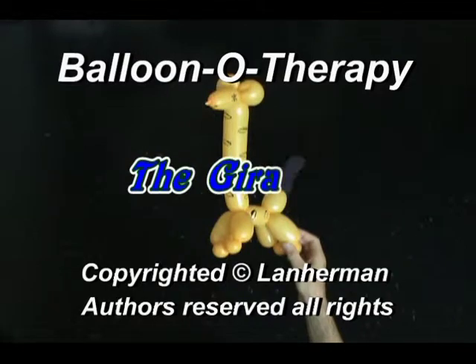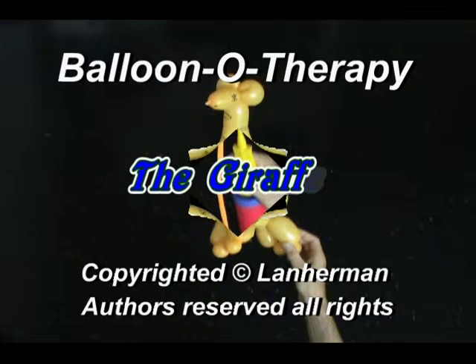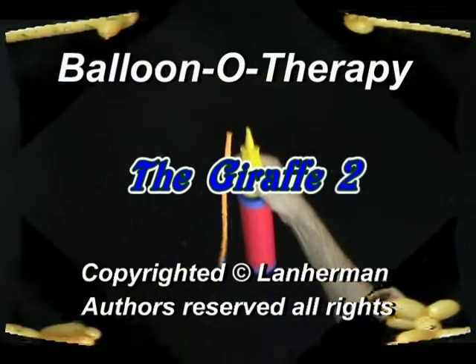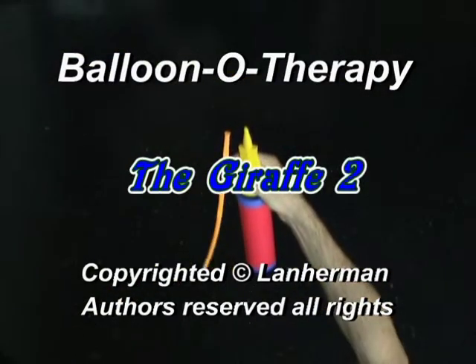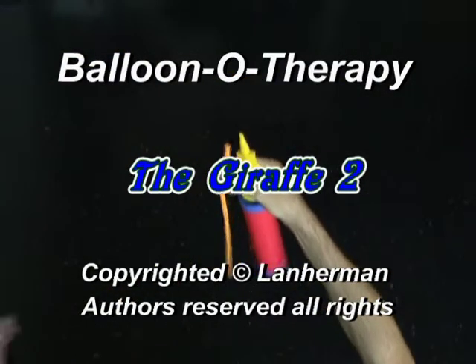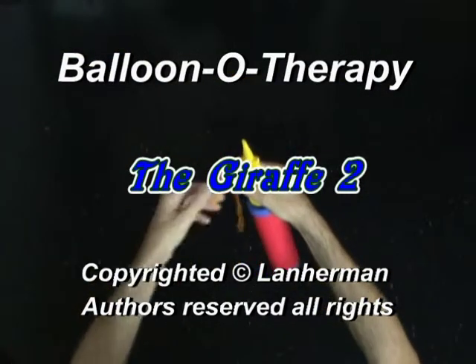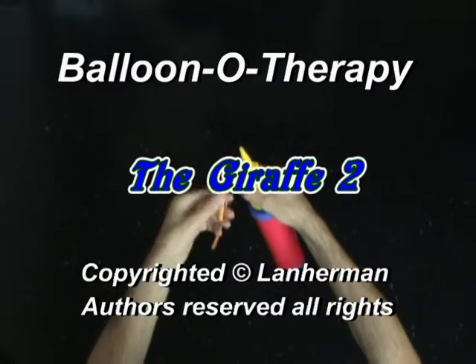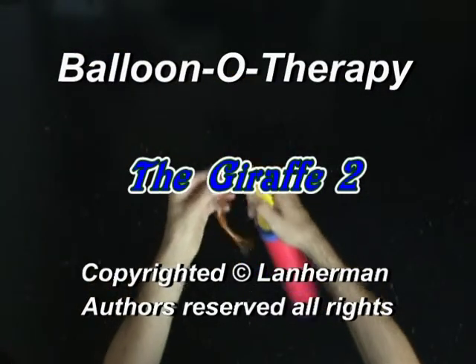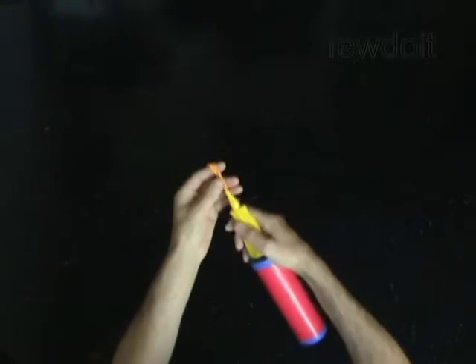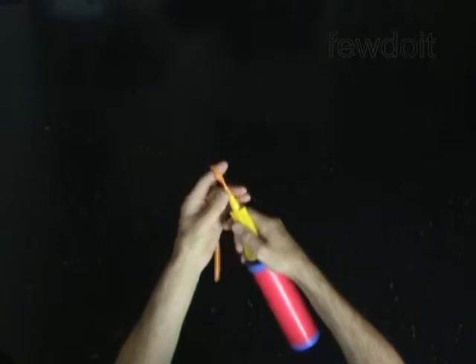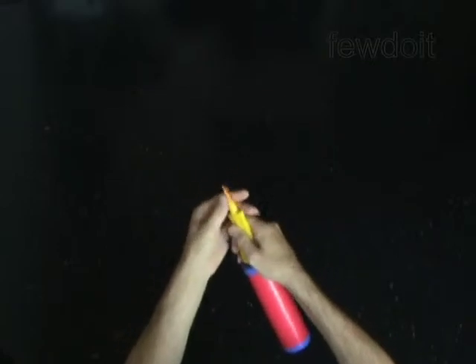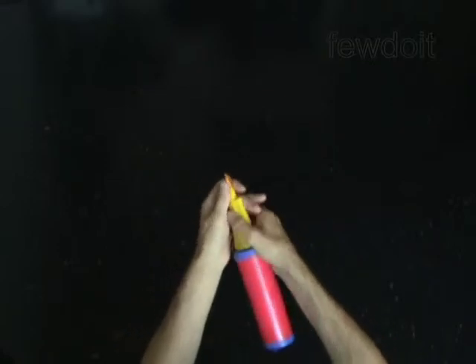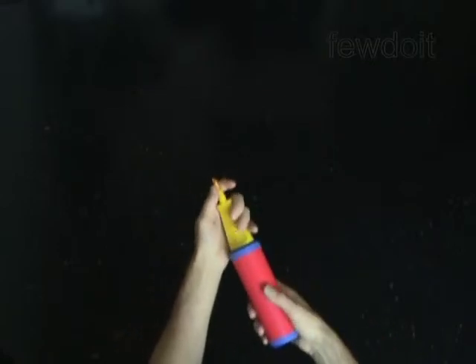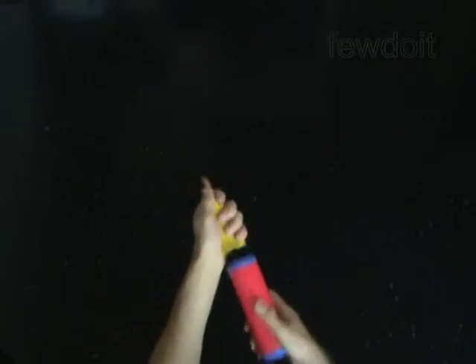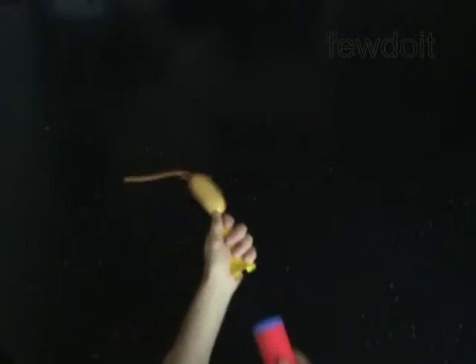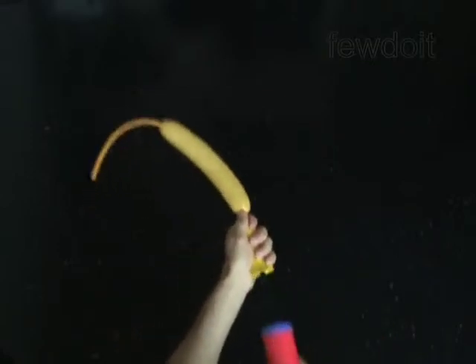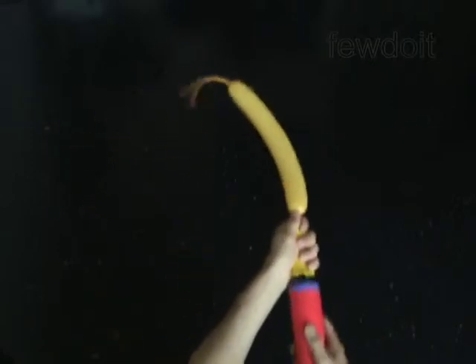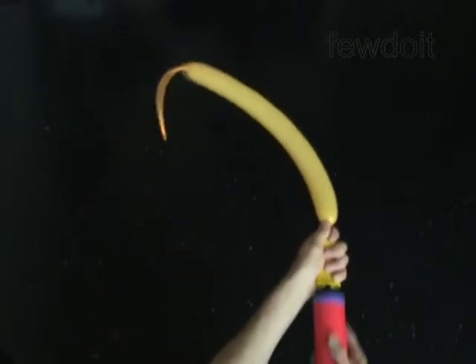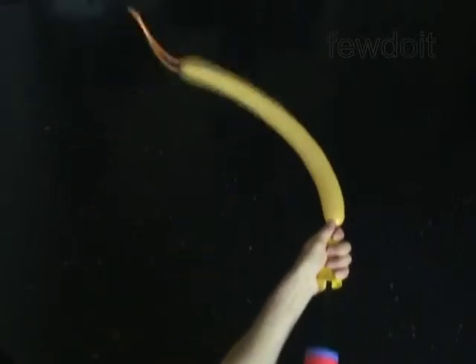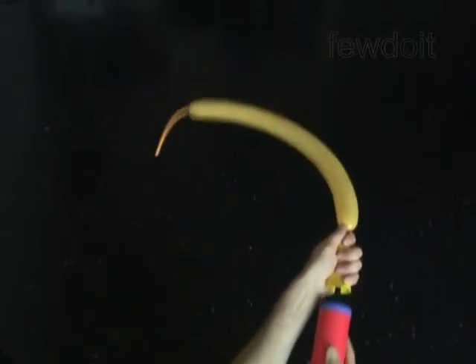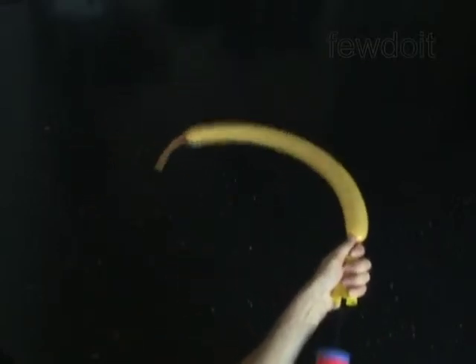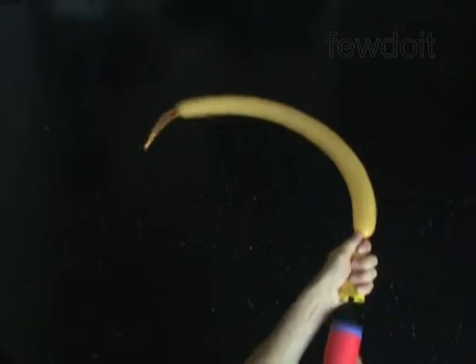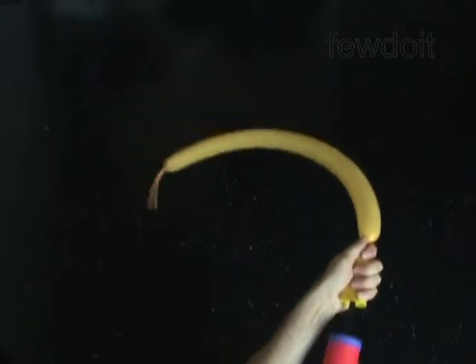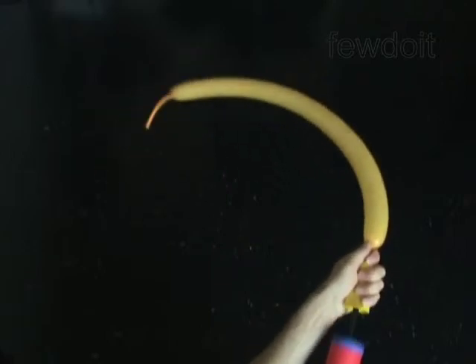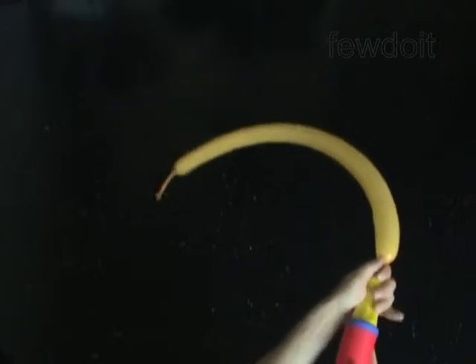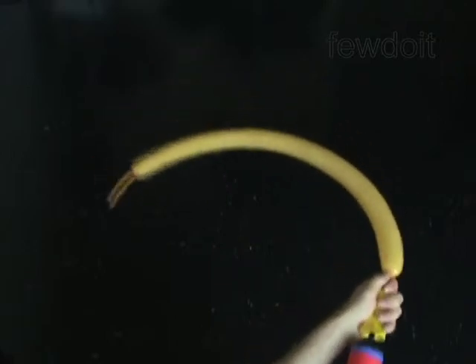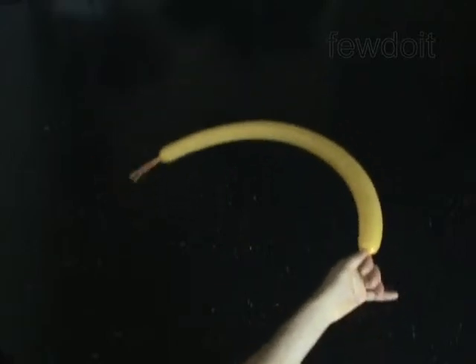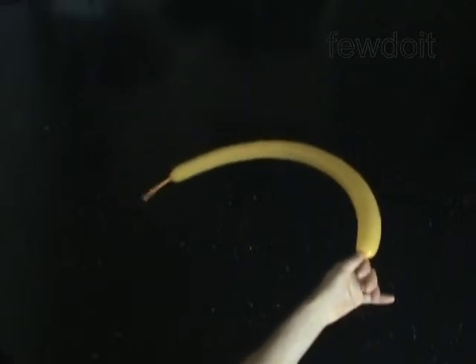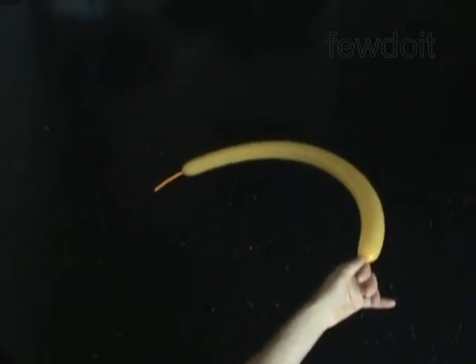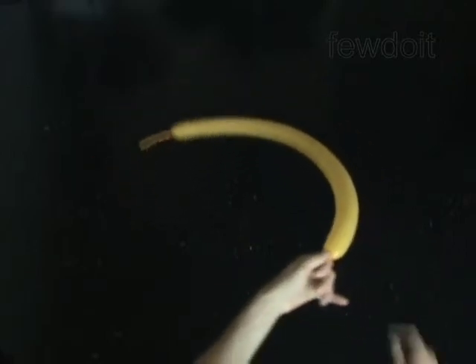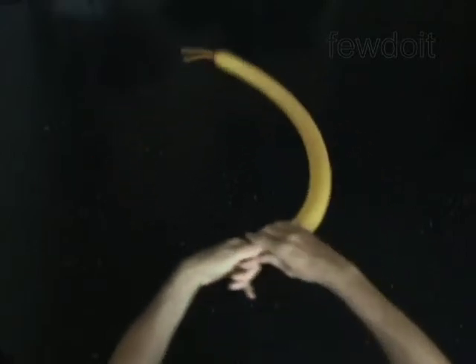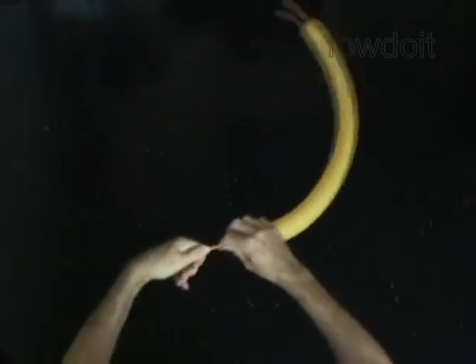Hello. We are going to make a giraffe. Inflate a balloon leaving a 4-inch flat tail.